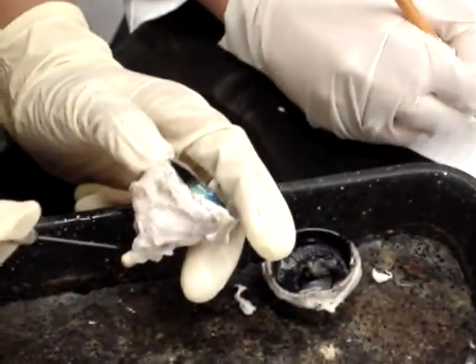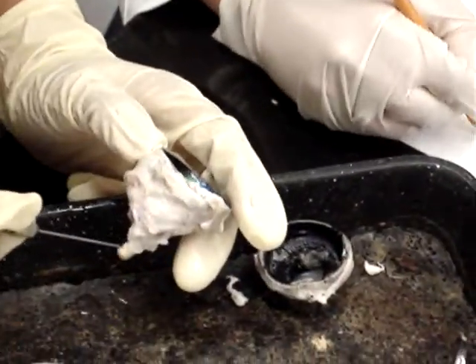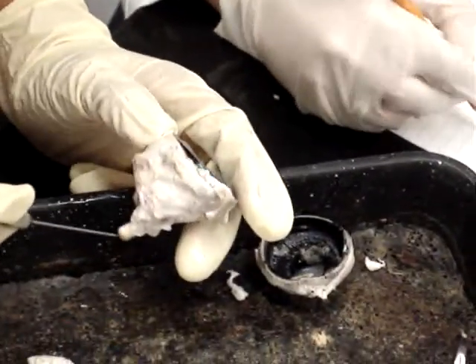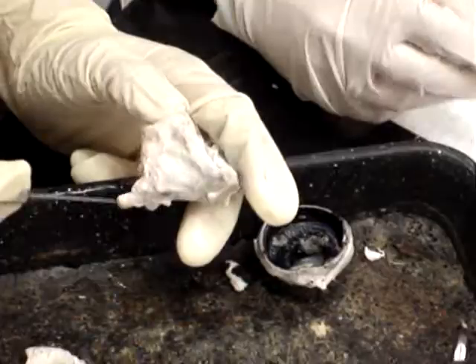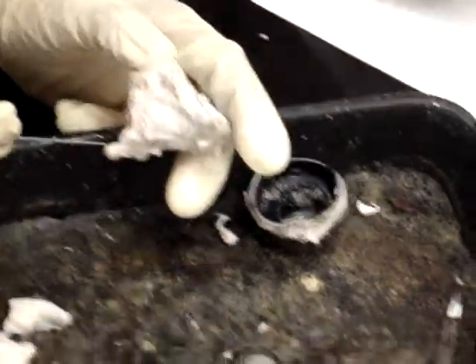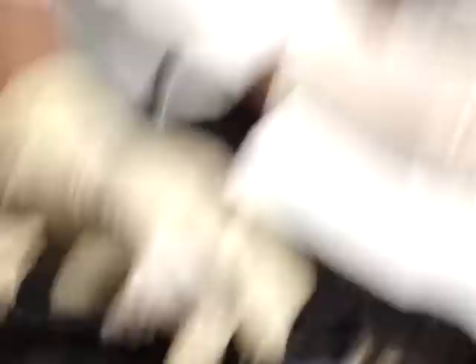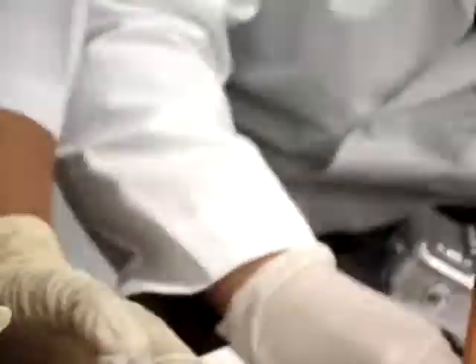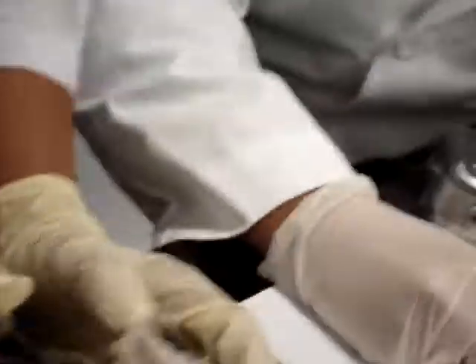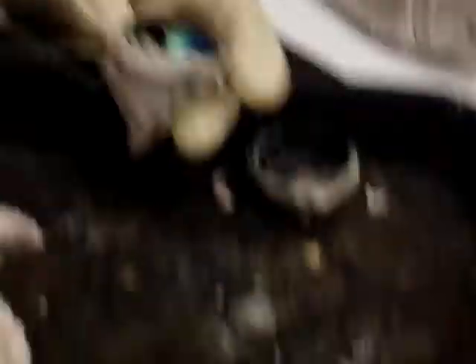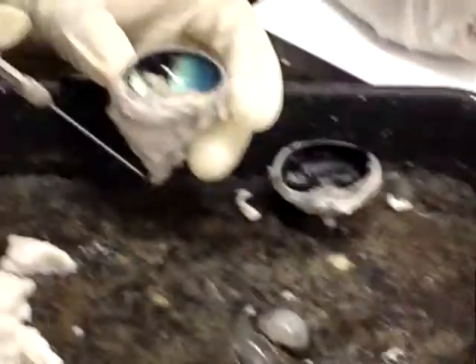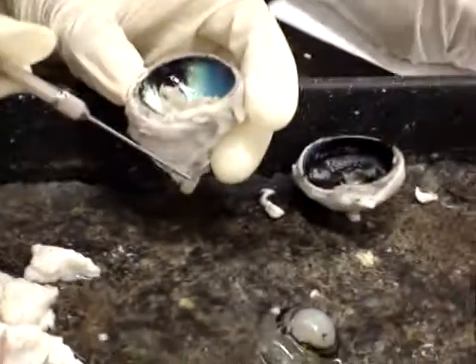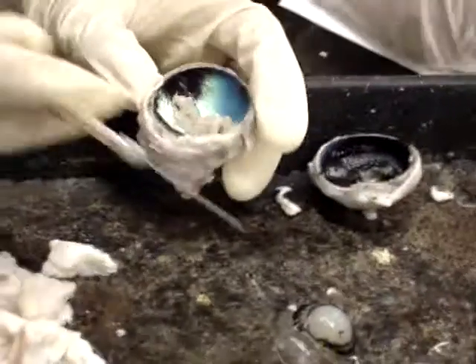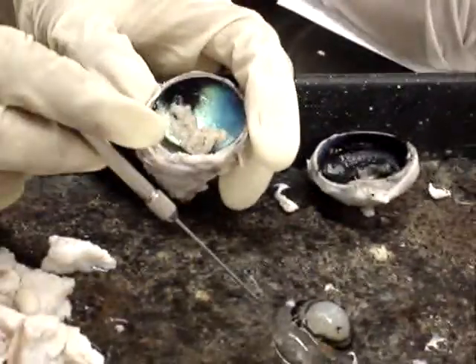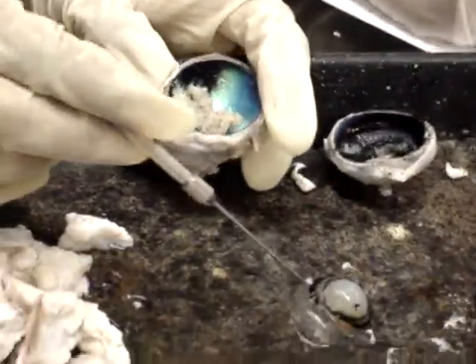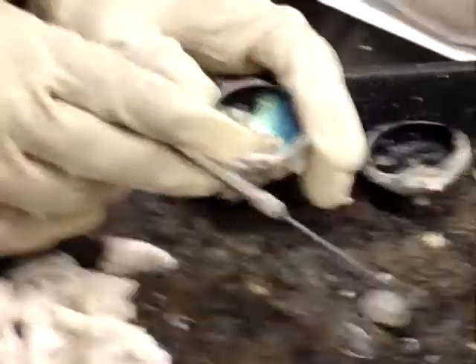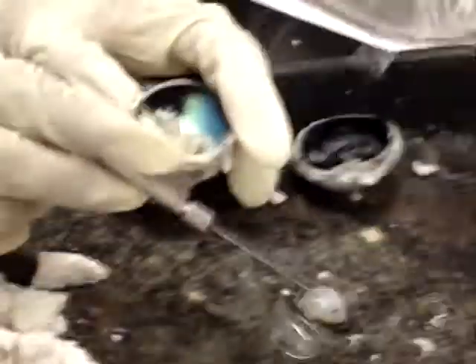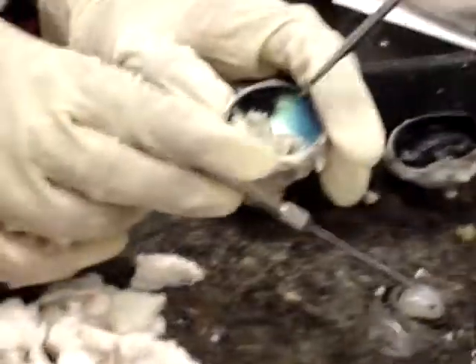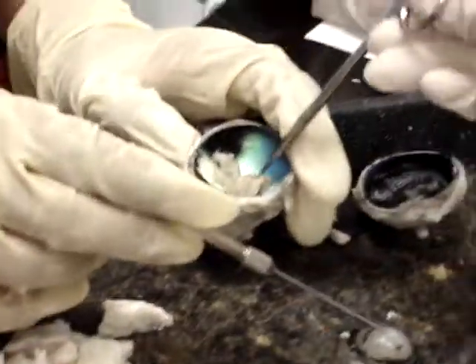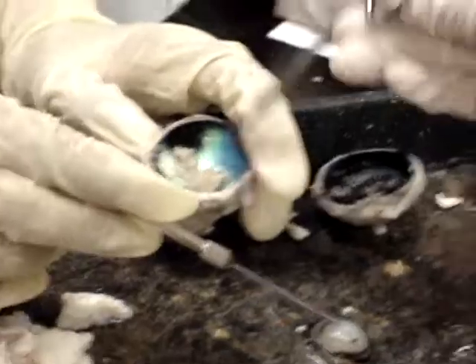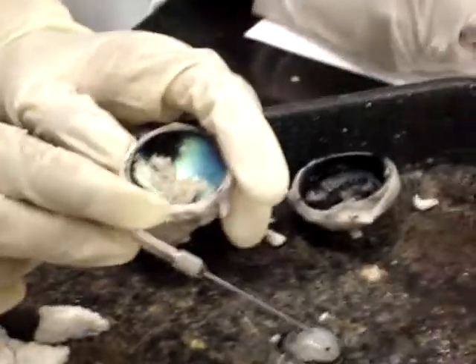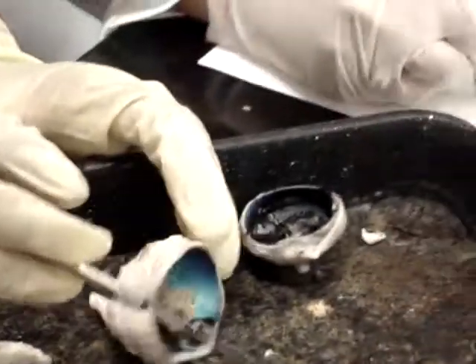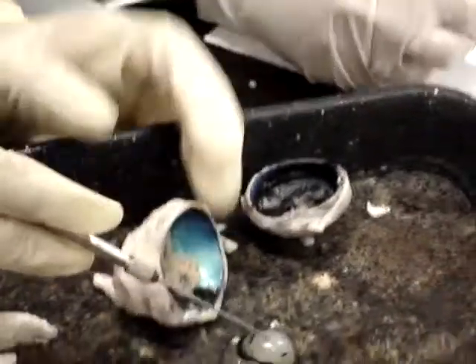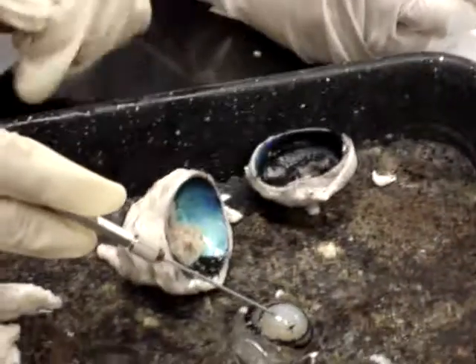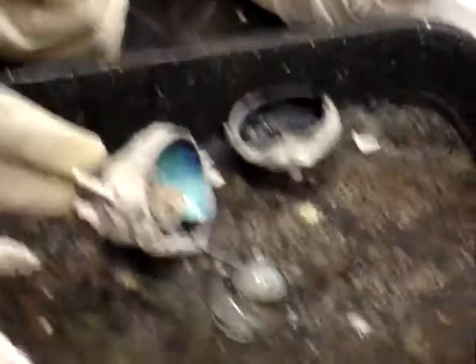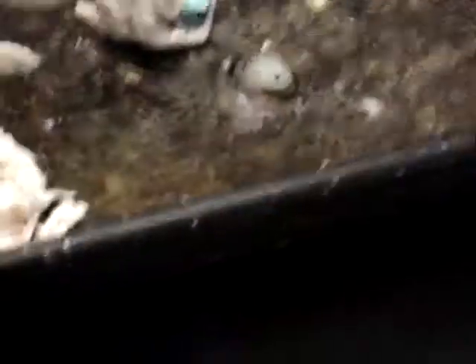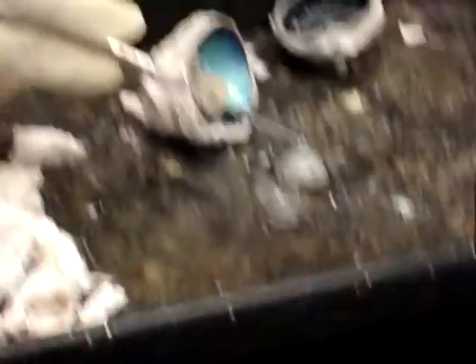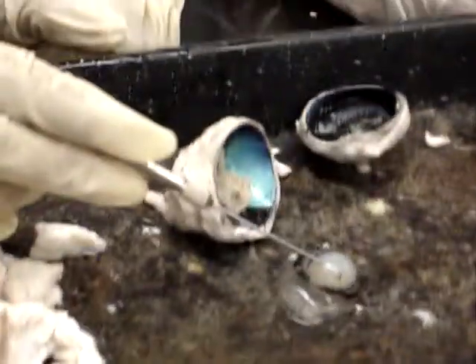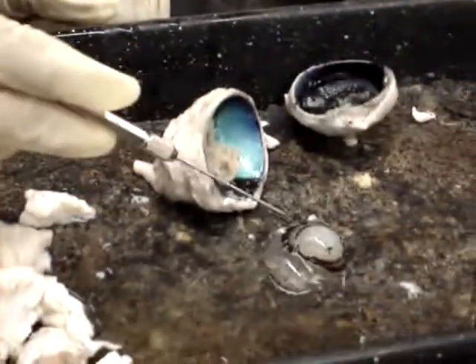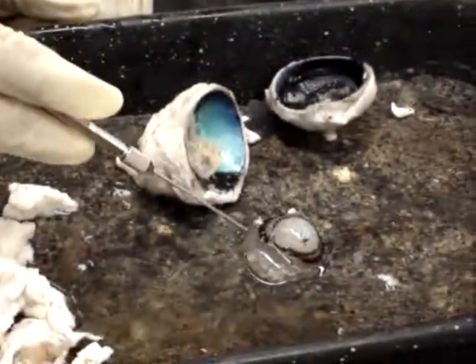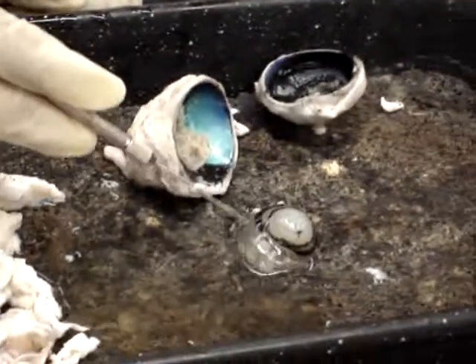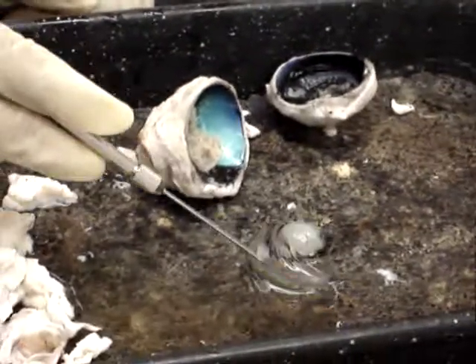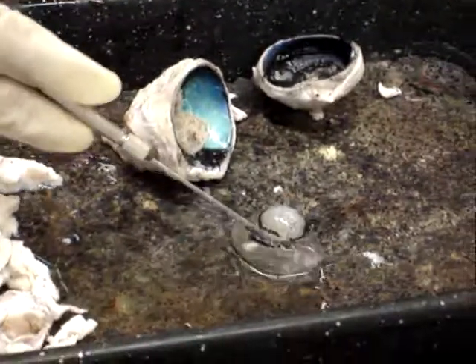The optic nerve. So, this is the retina? Mm-hmm. Lens. Wow. Vitreous body.